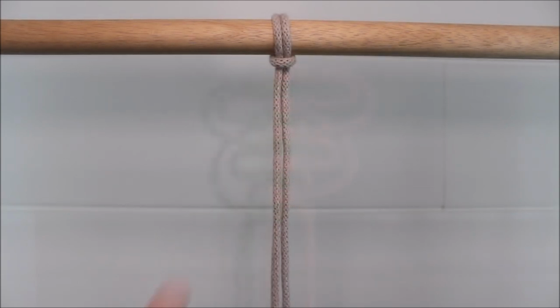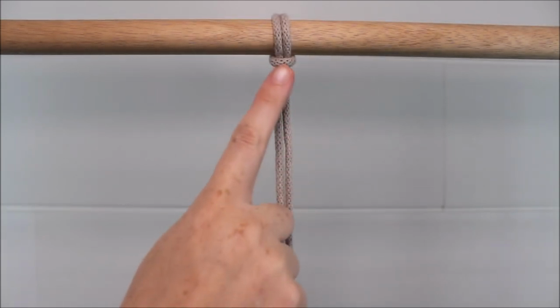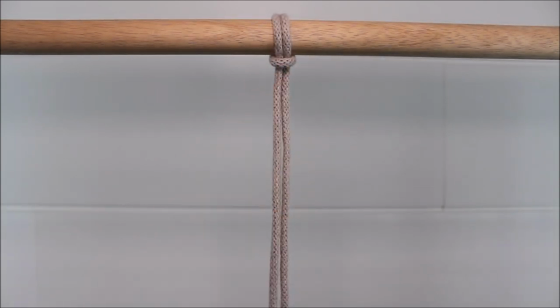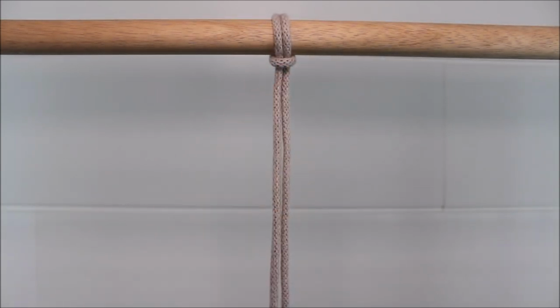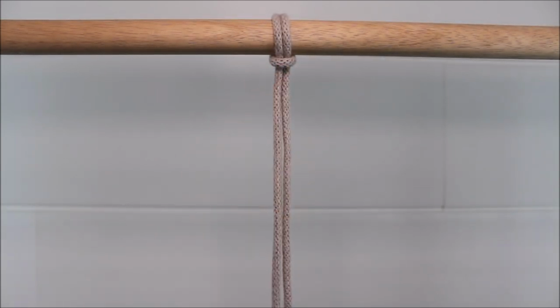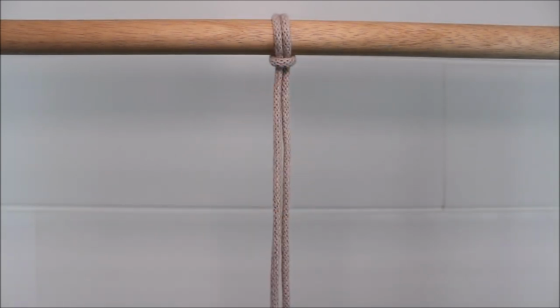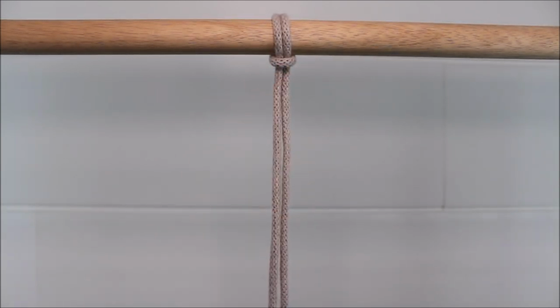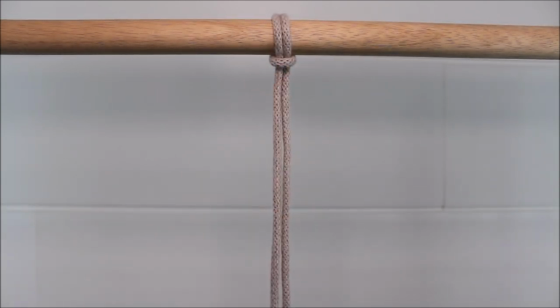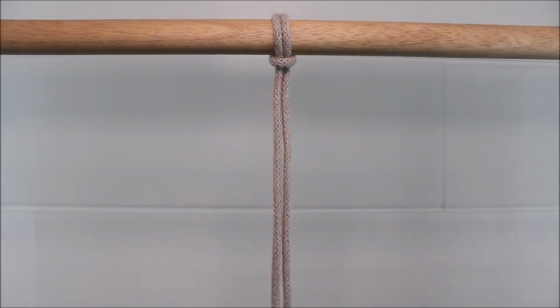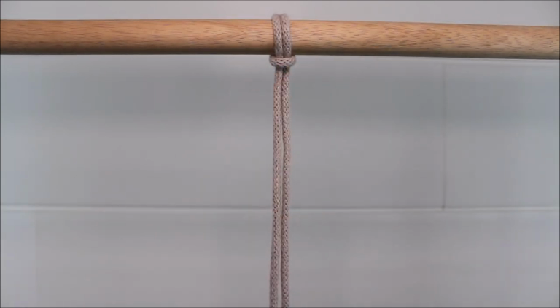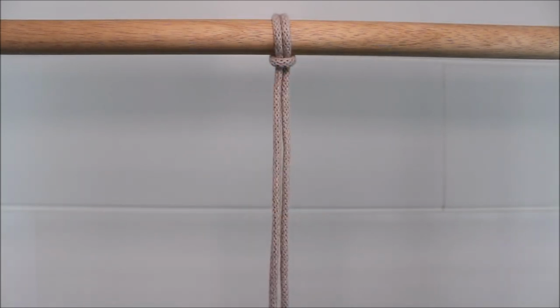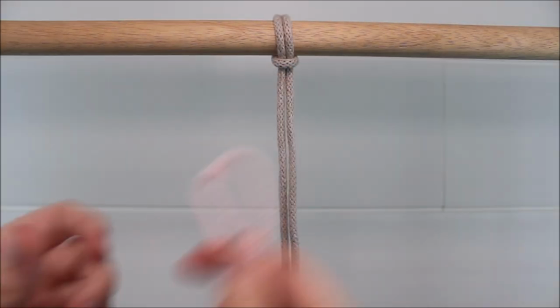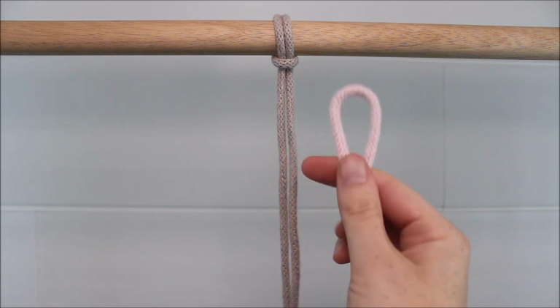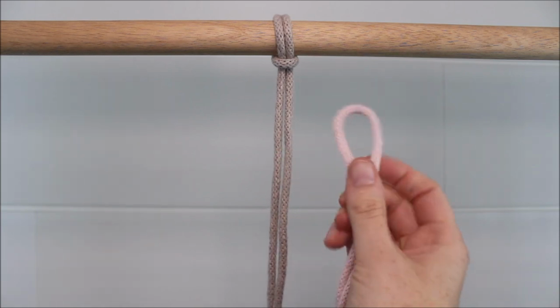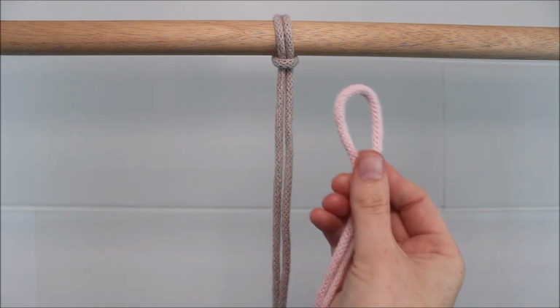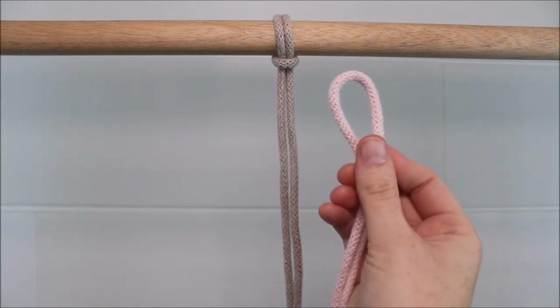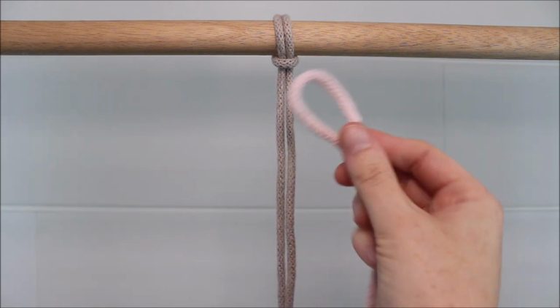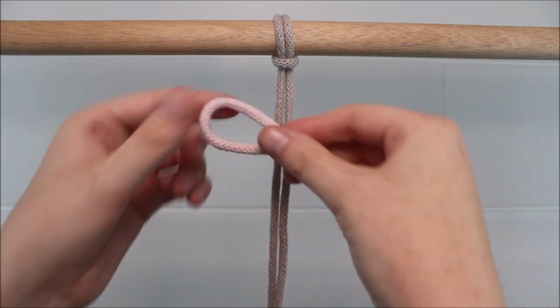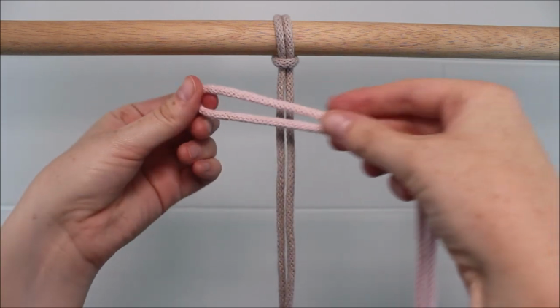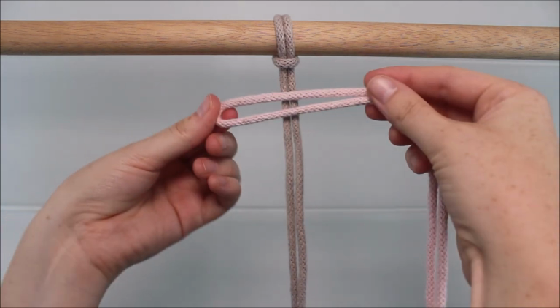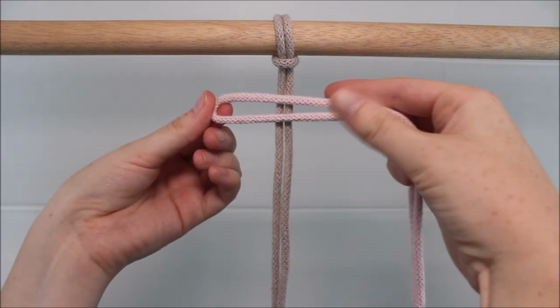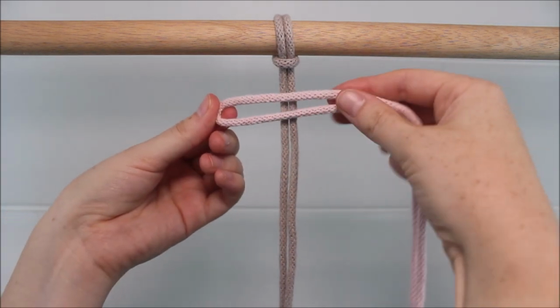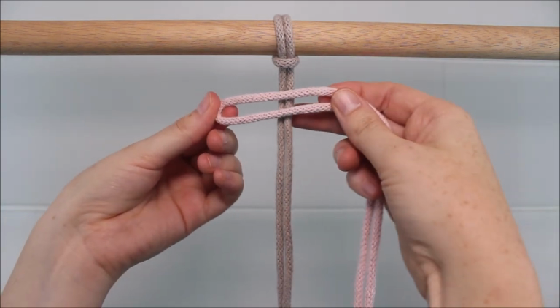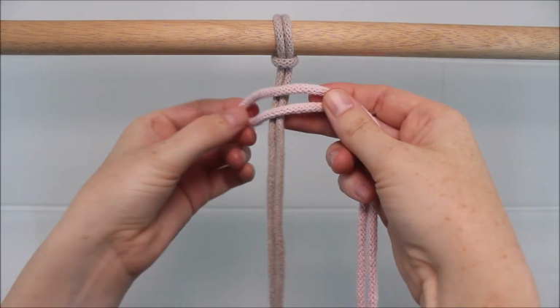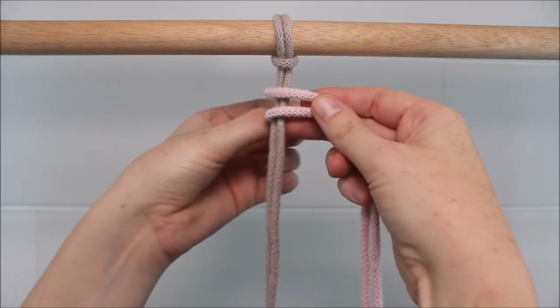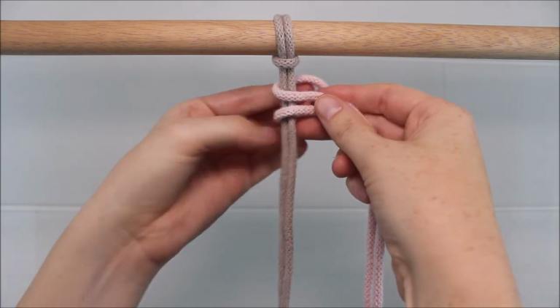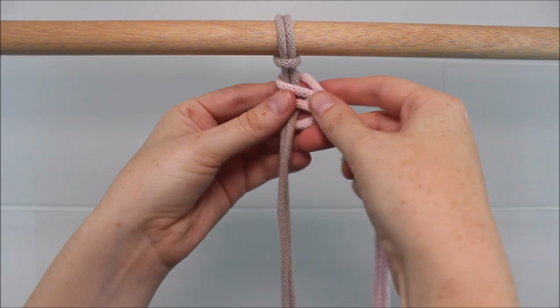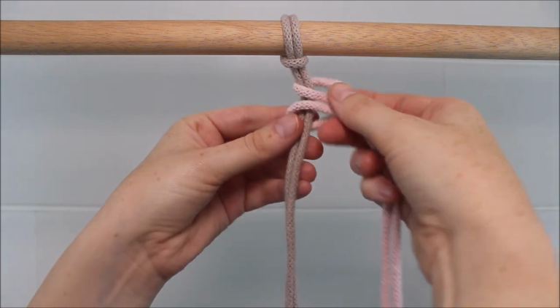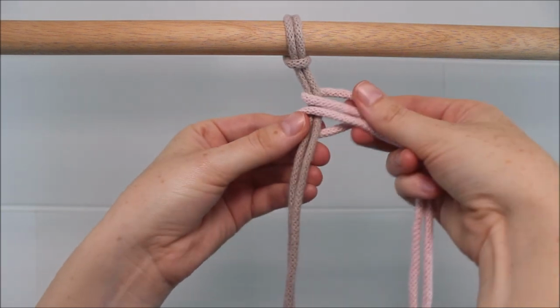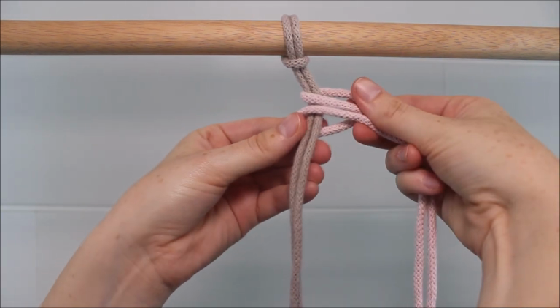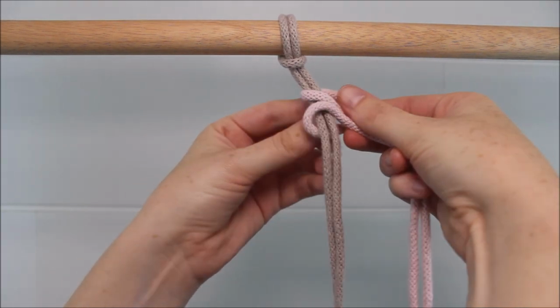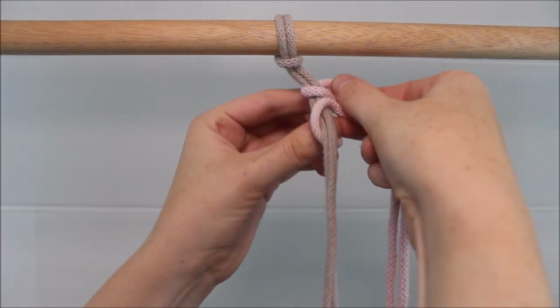Attach one rope to your dowel rod with a lark's head knot. Take another cord and fold it evenly in half and attach it to our original rope with another lark's head knot.